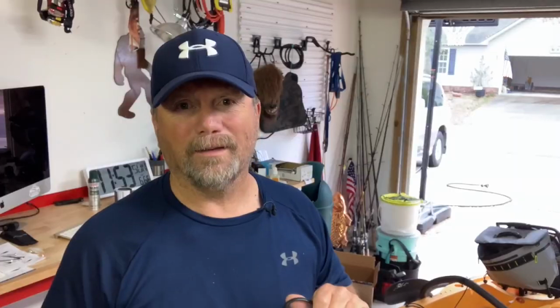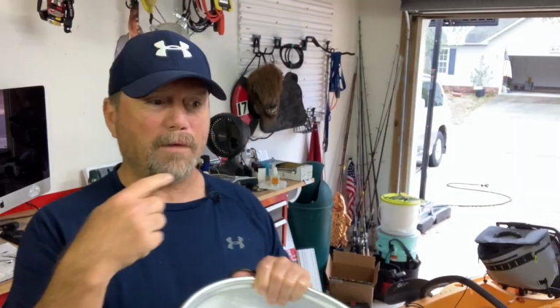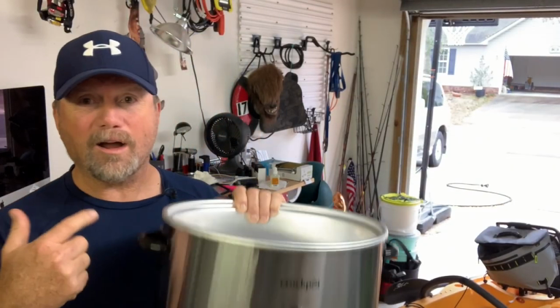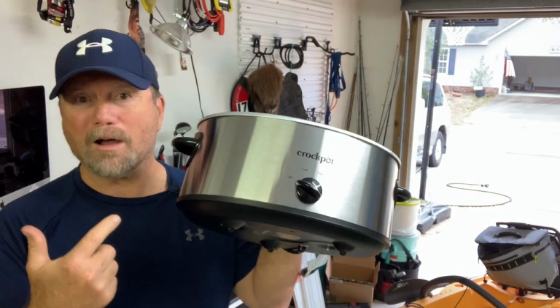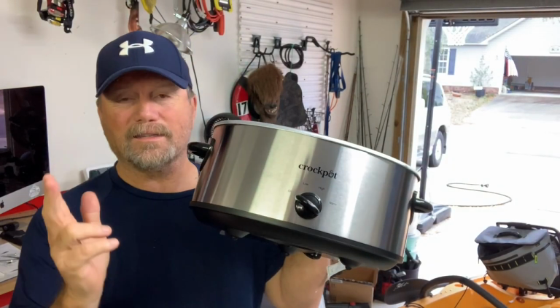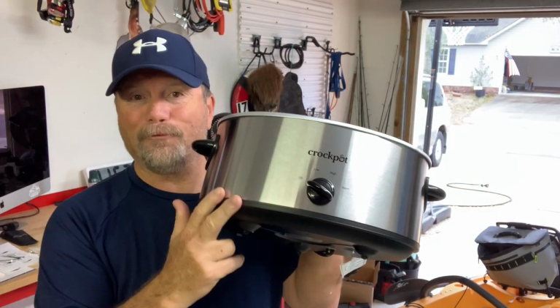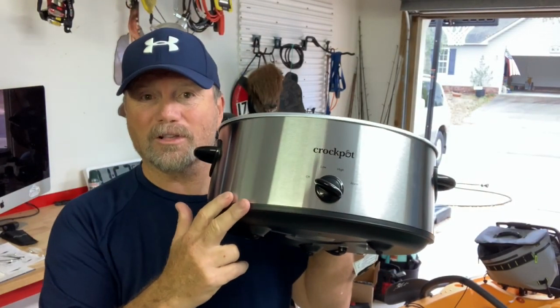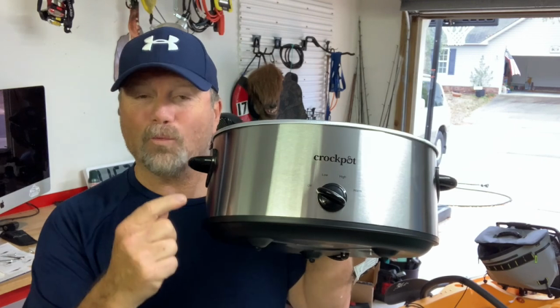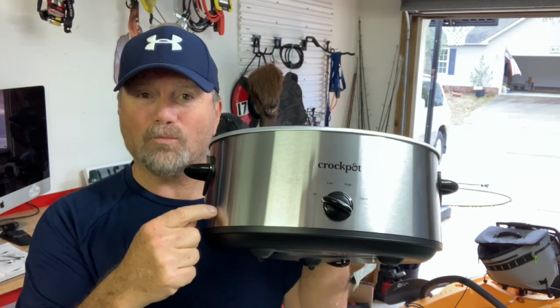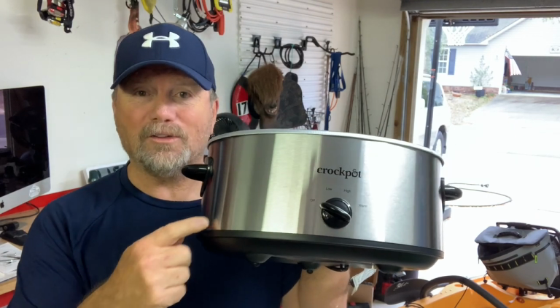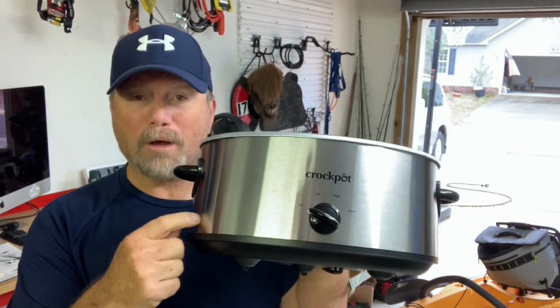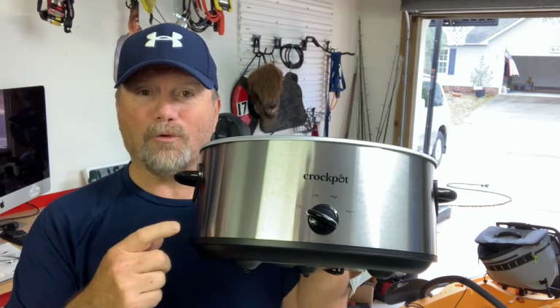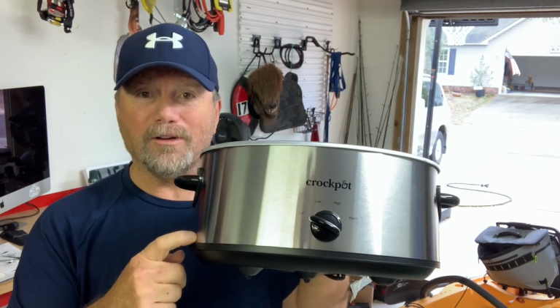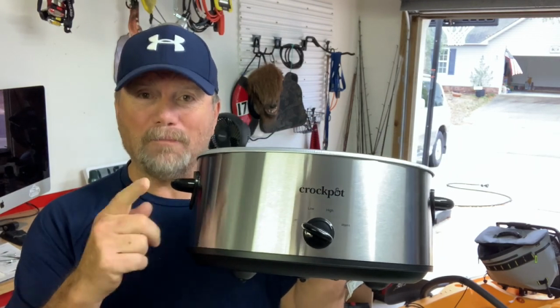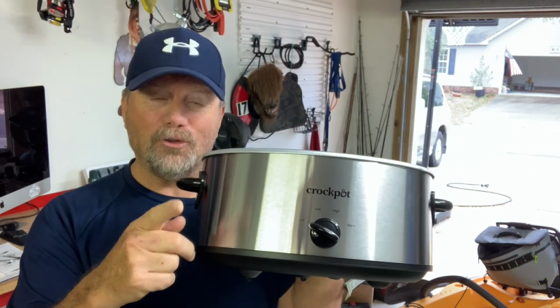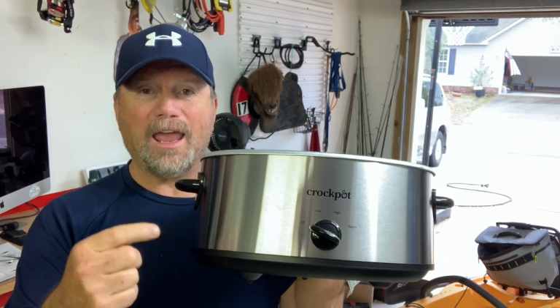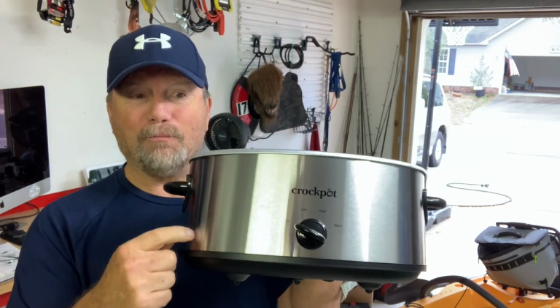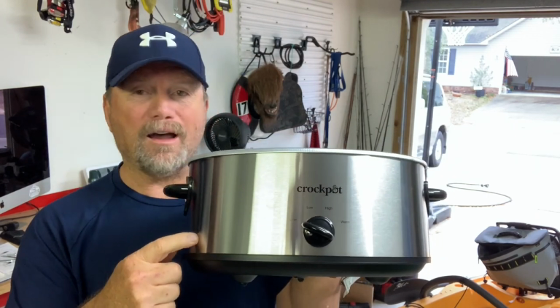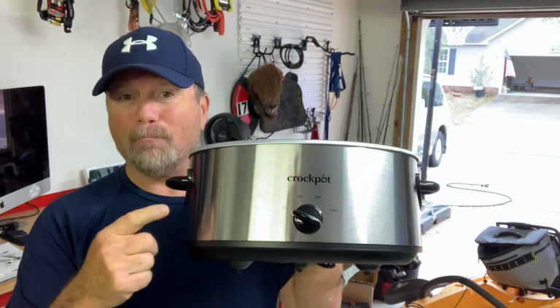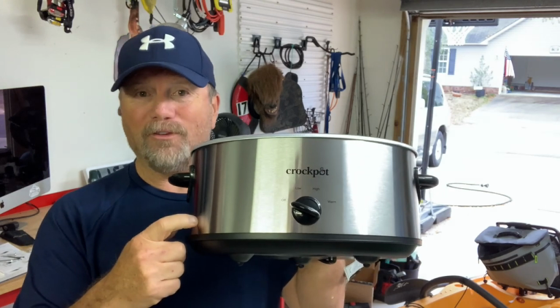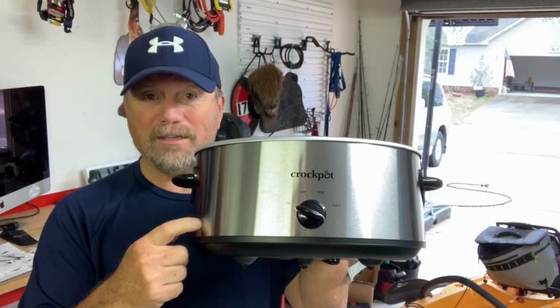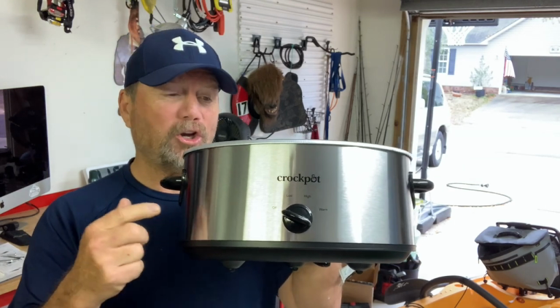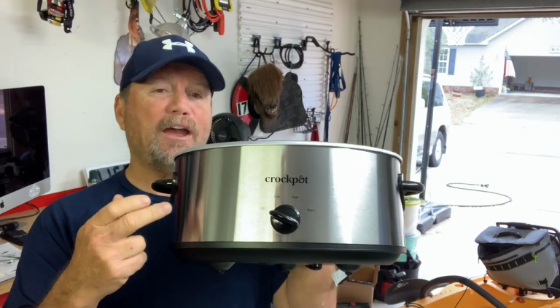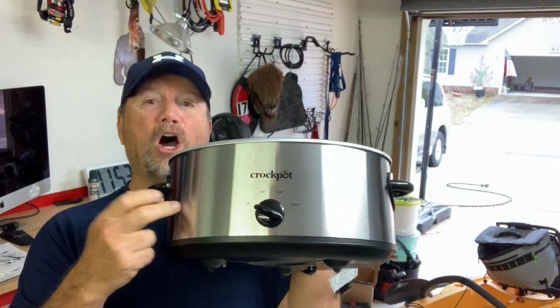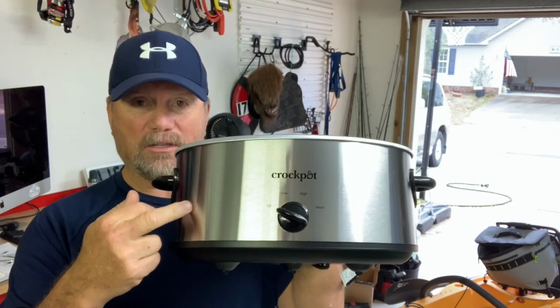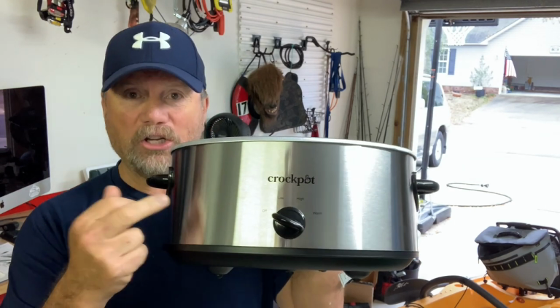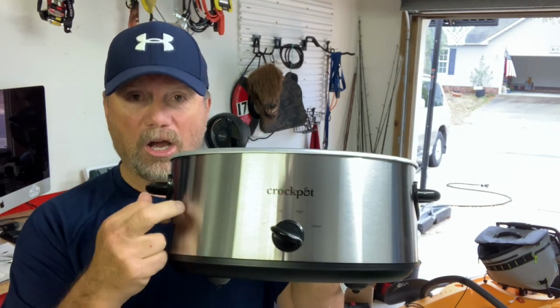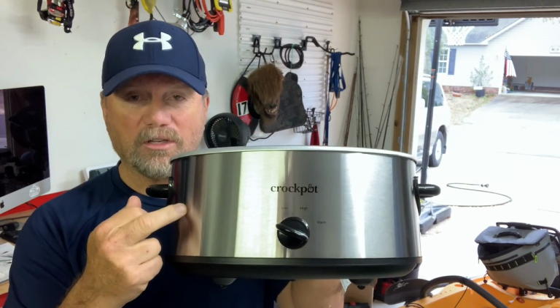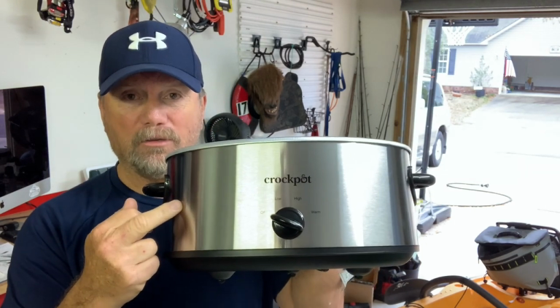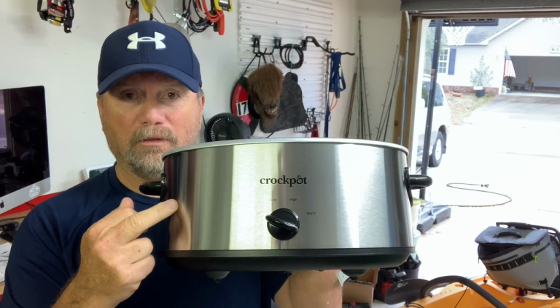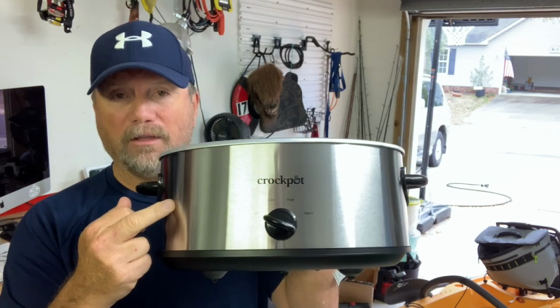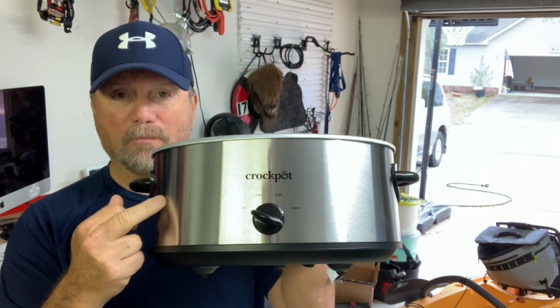I'm in my garage unboxing this thing, but full disclosure, we've had one of these probably for more years than many of you have even been alive. My wife is an amazing cook, and I have had hundreds and hundreds of meals in this crock pot.